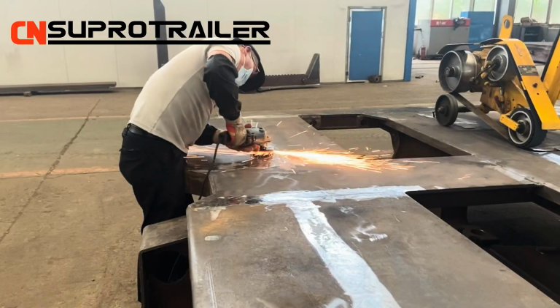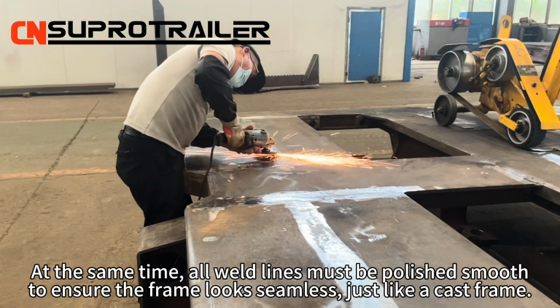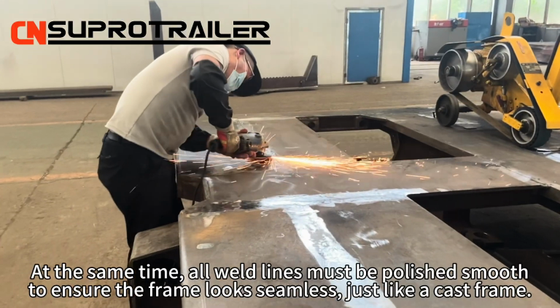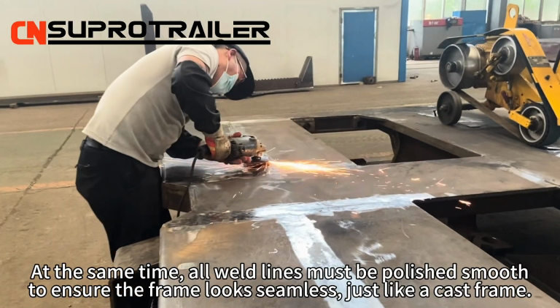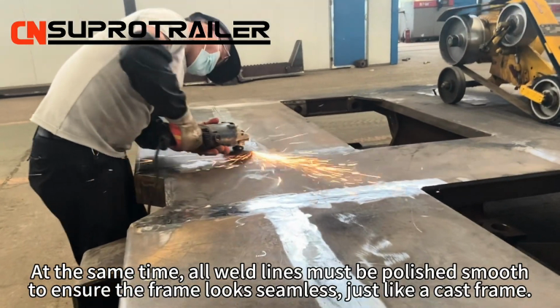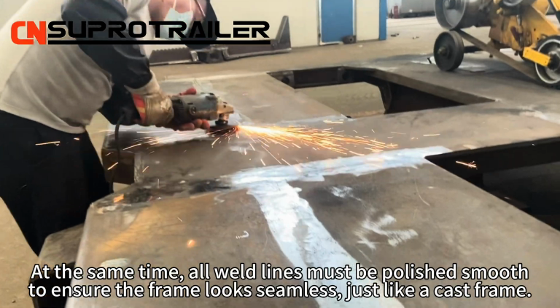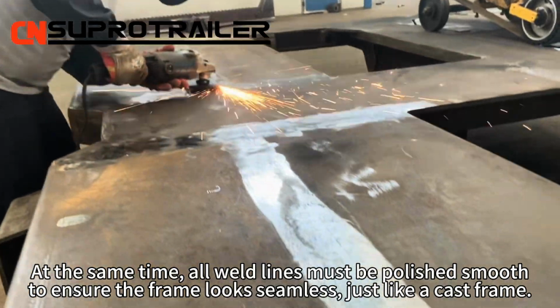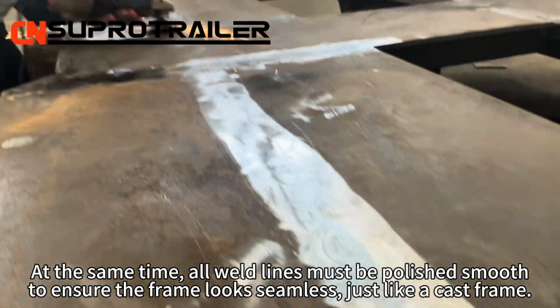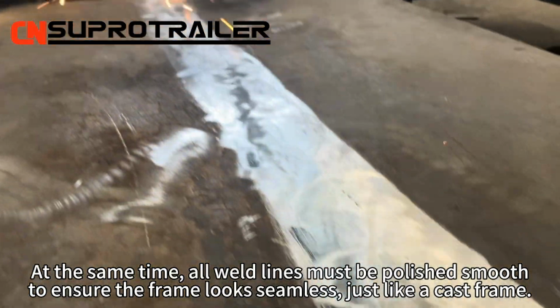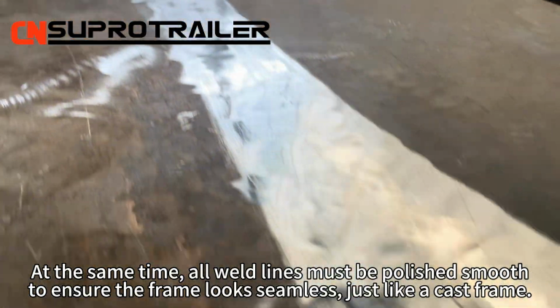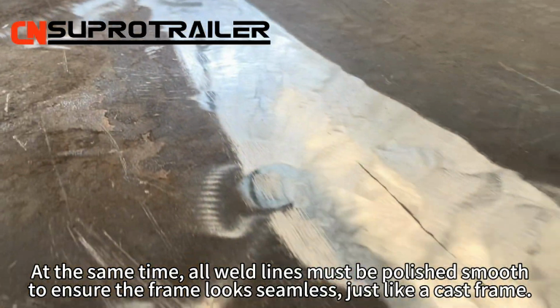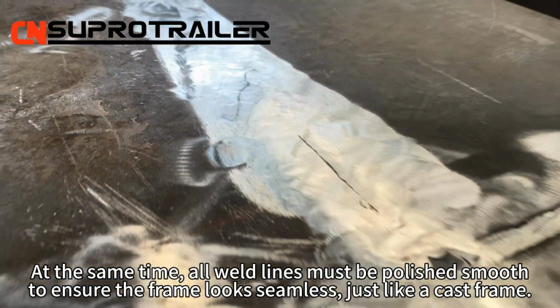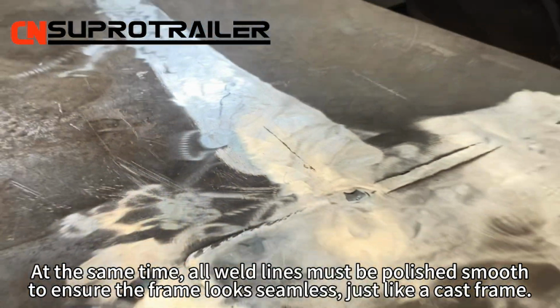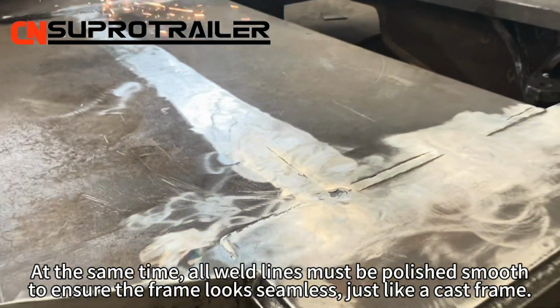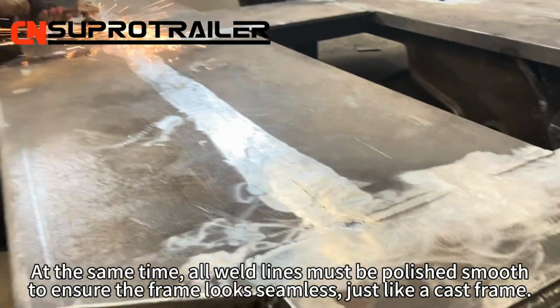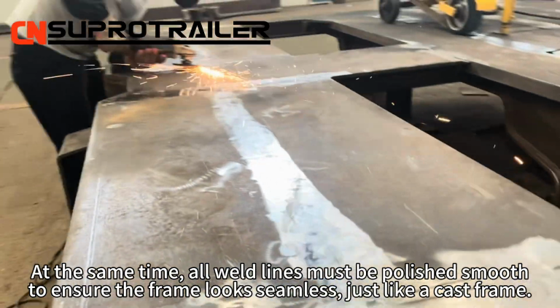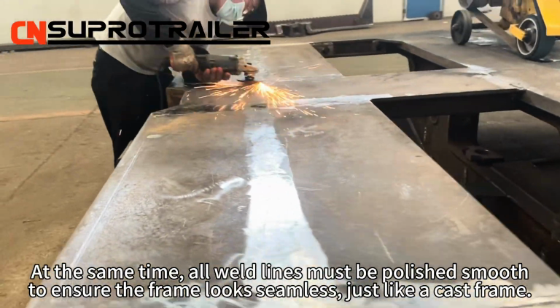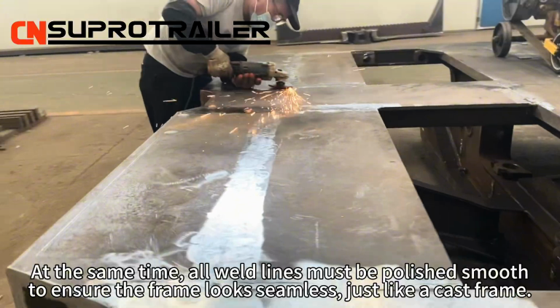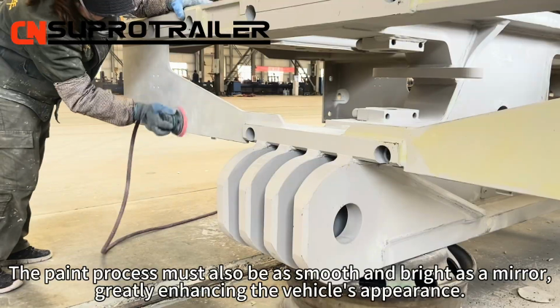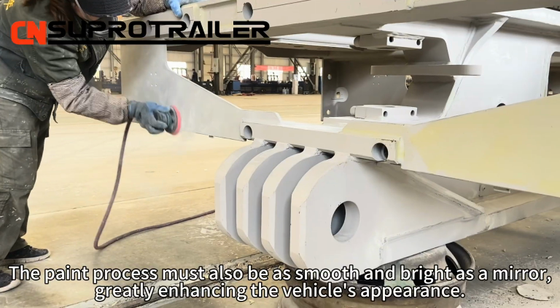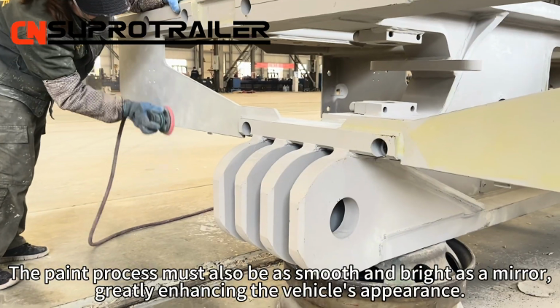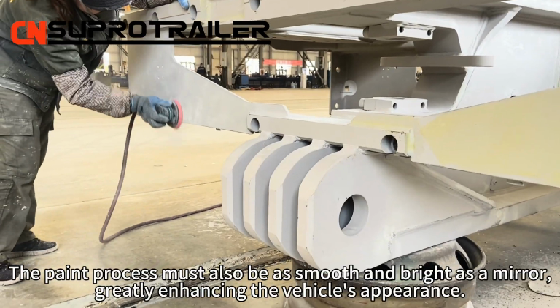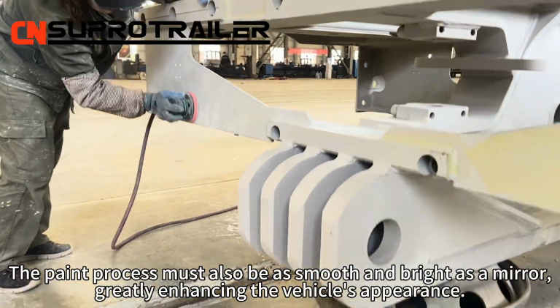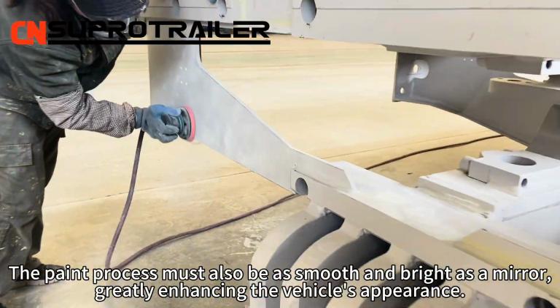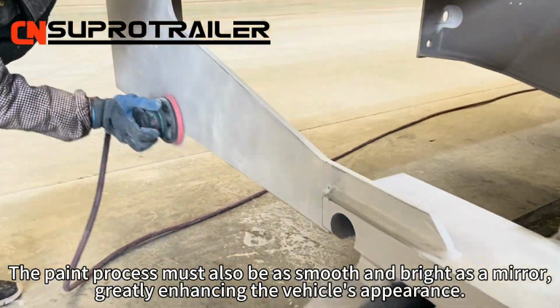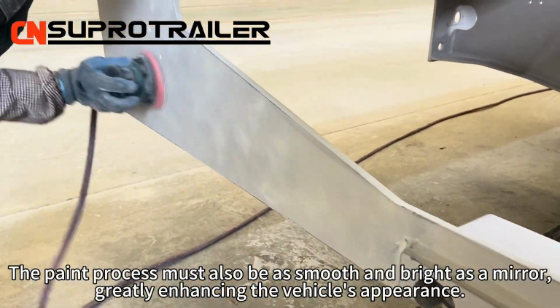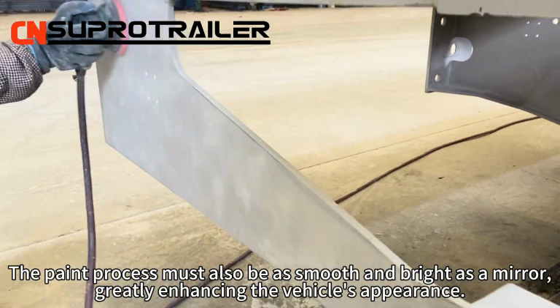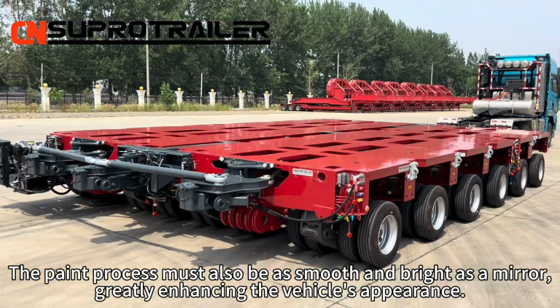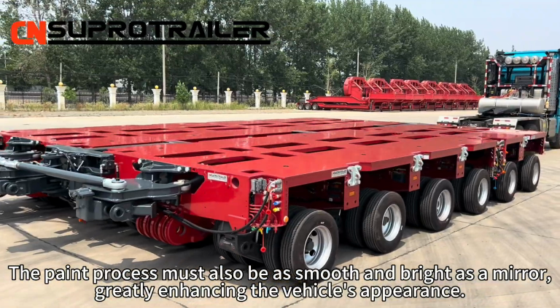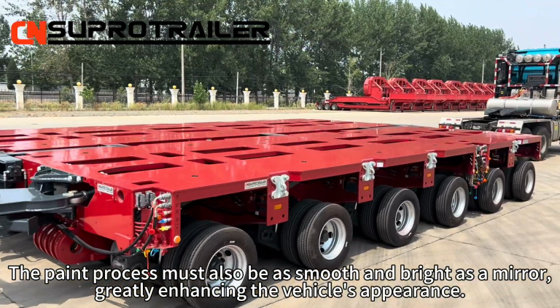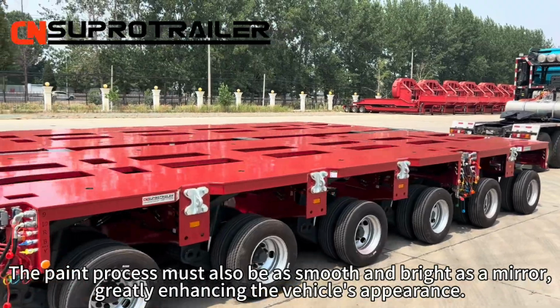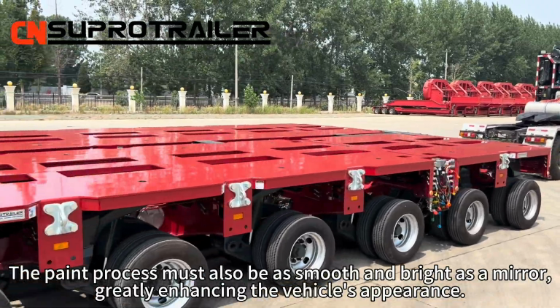At the same time, all weld lines must be polished smooth to ensure the frame looks seamless, just like the casting of the frame. The paint finish must also be smooth and bright as a mirror, greatly enhancing the vehicle's appearance.